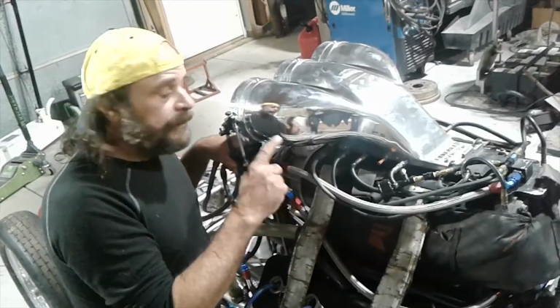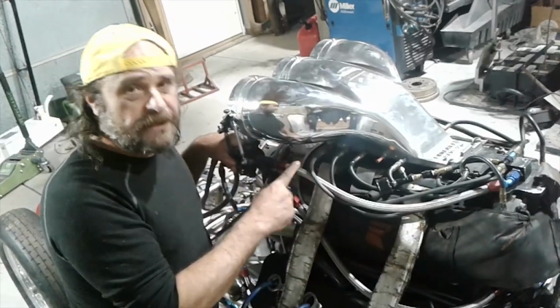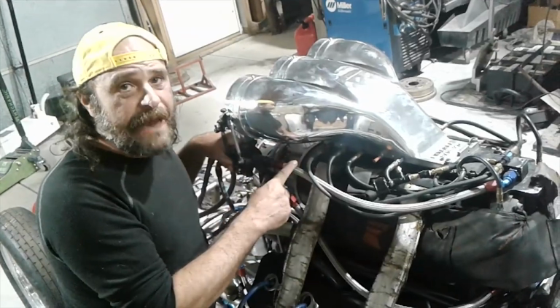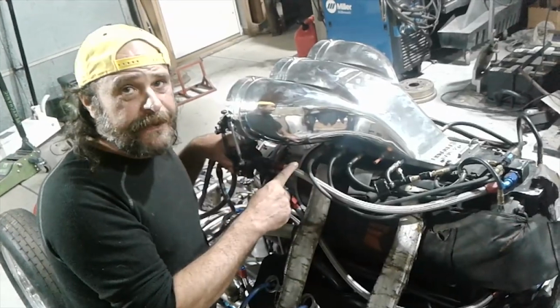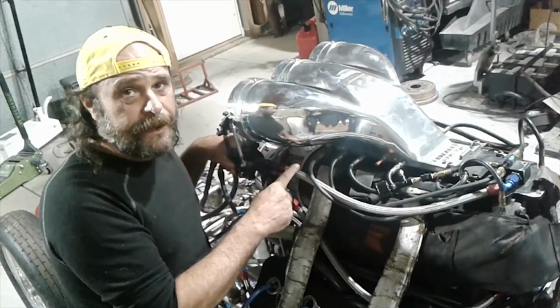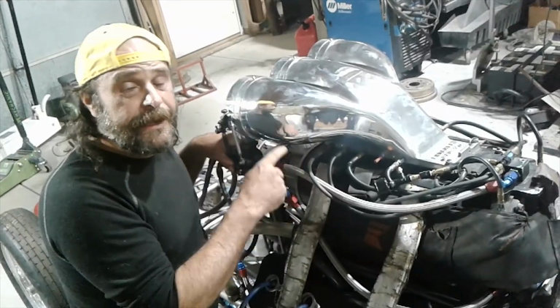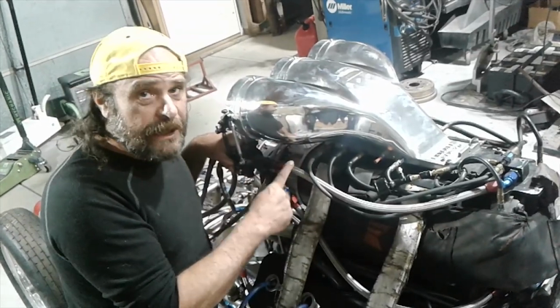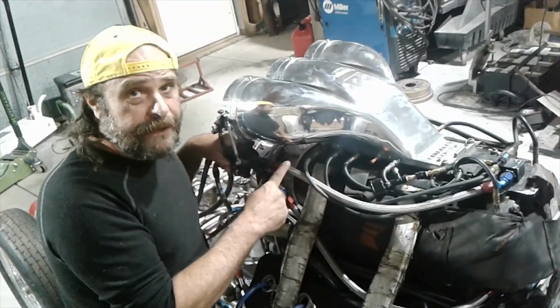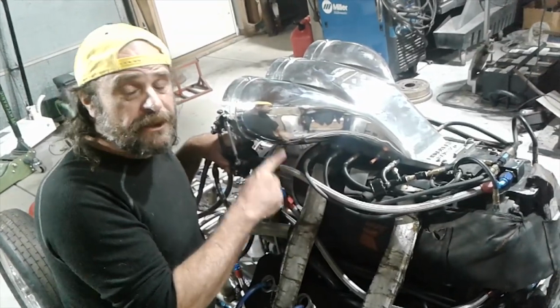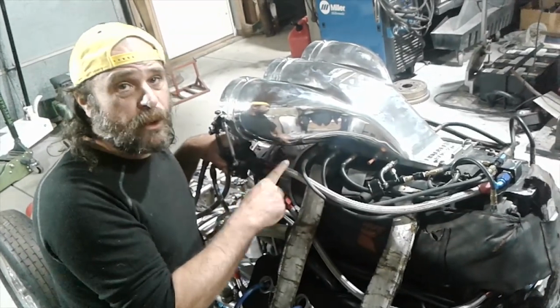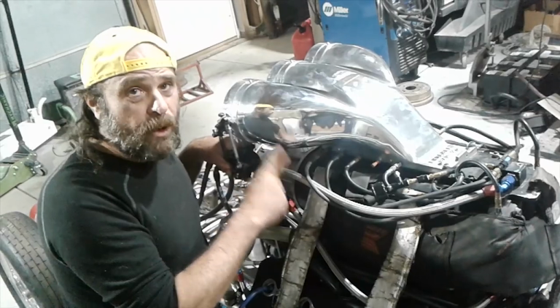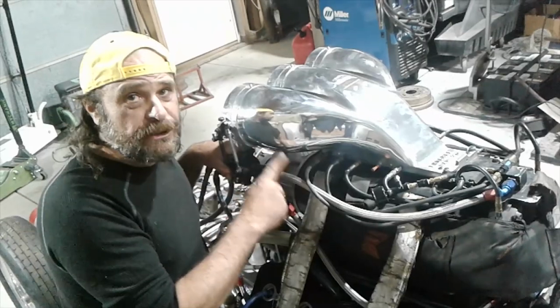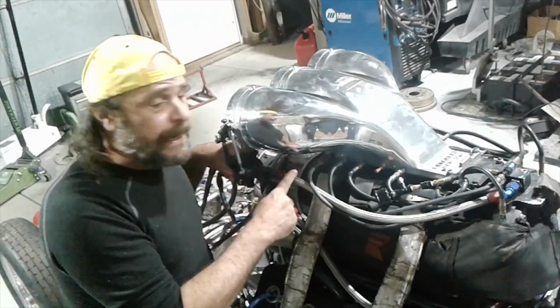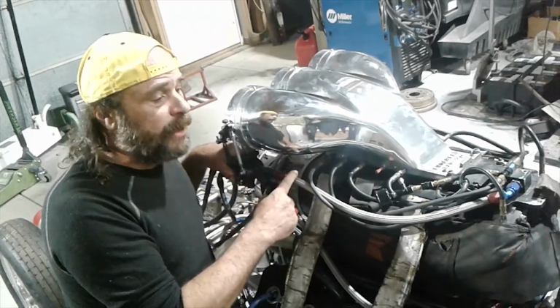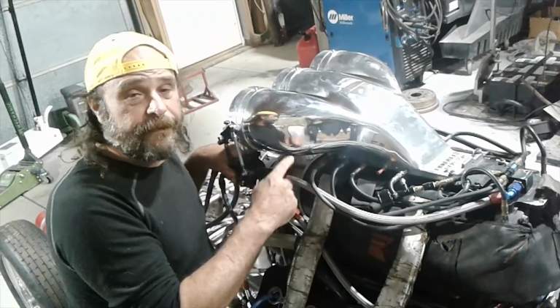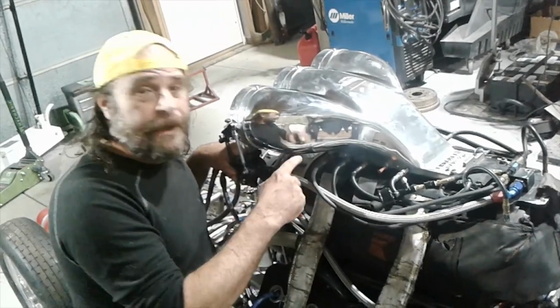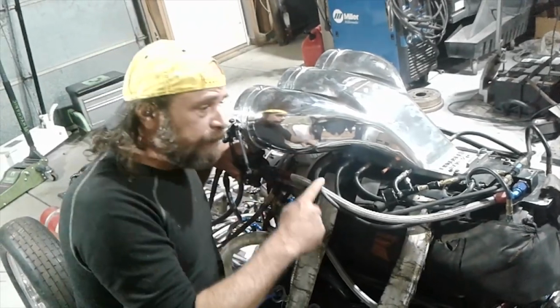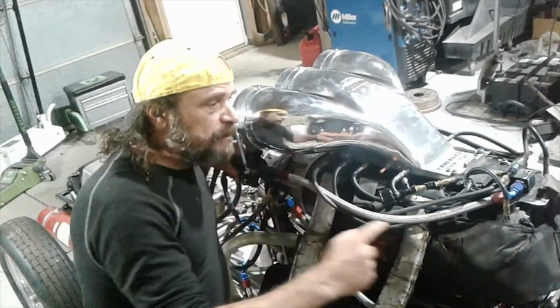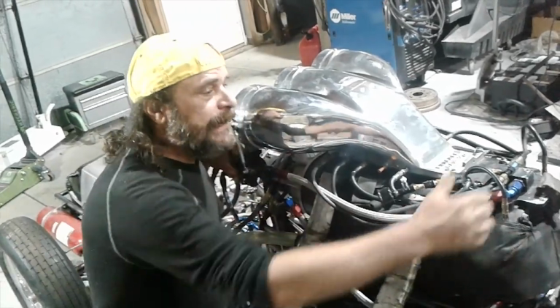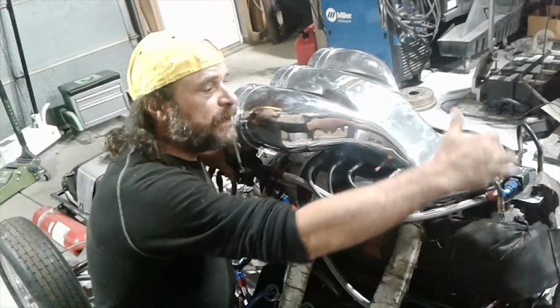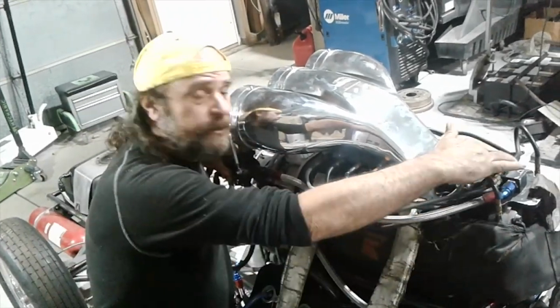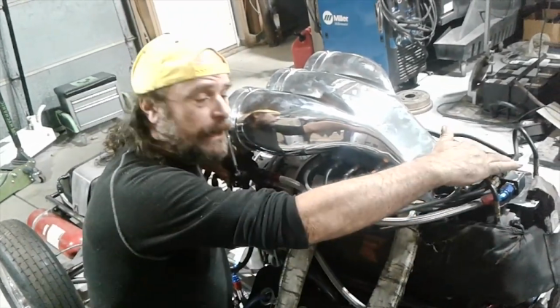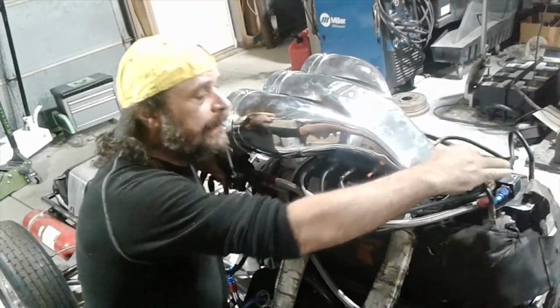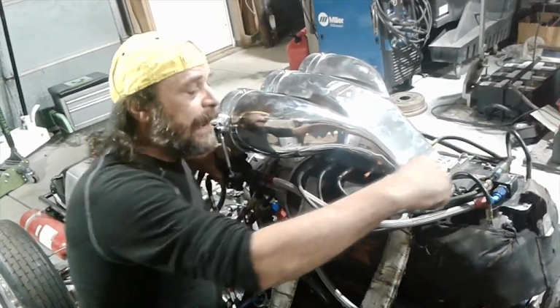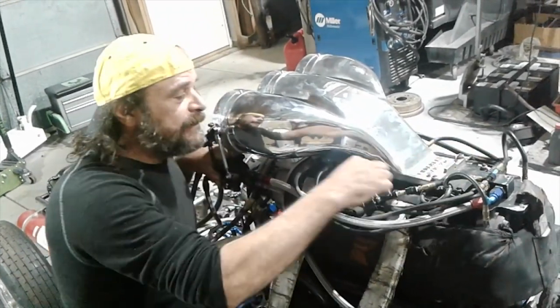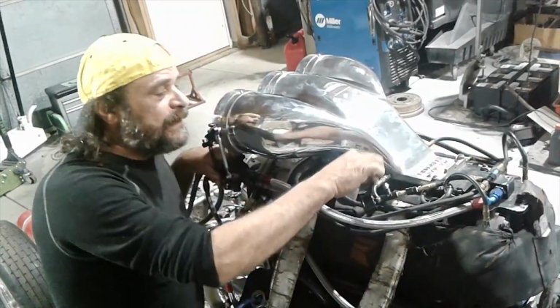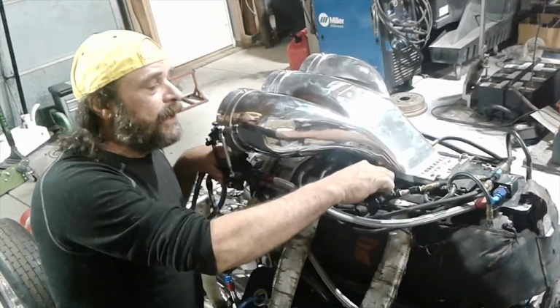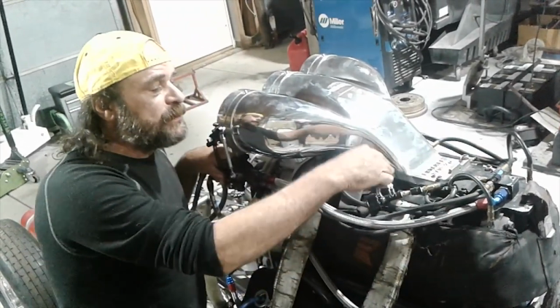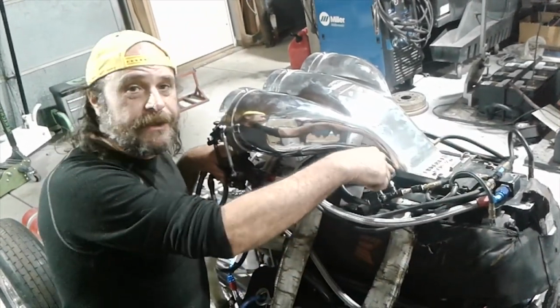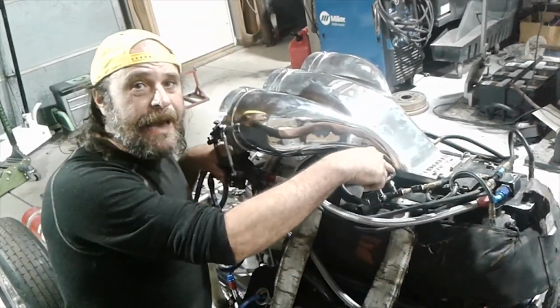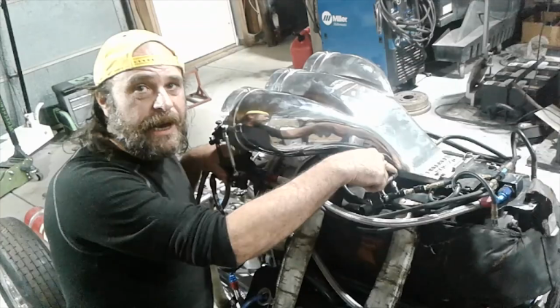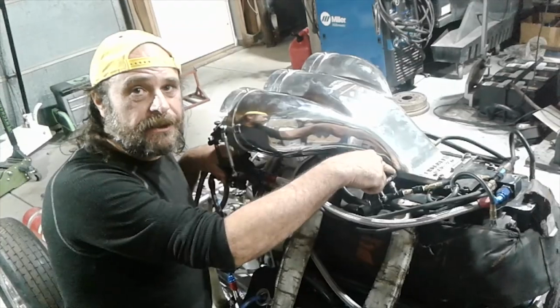This is the hat feed line. Generally, this is what all engines idle off of. It runs back here to the metering block and then to these lines, which go to the hat nozzles.